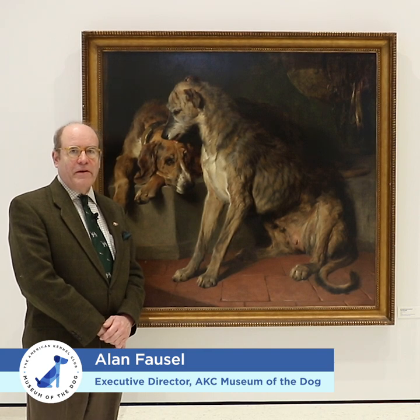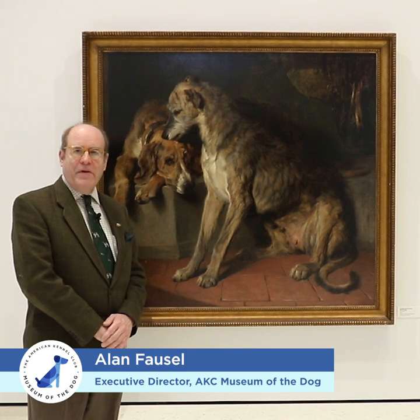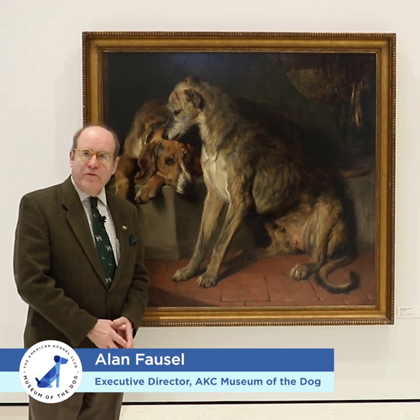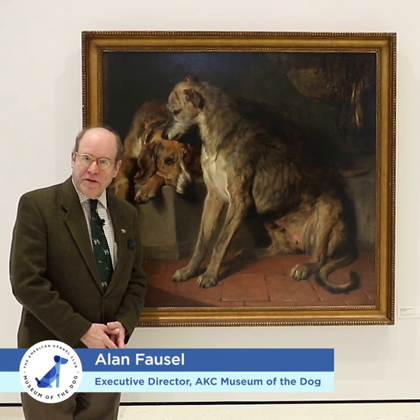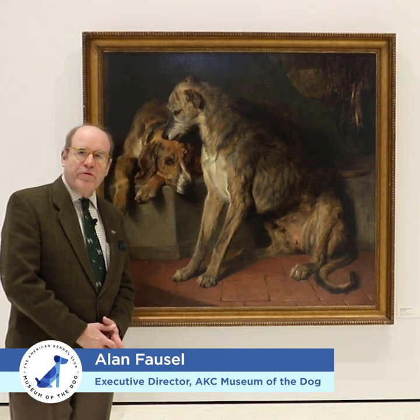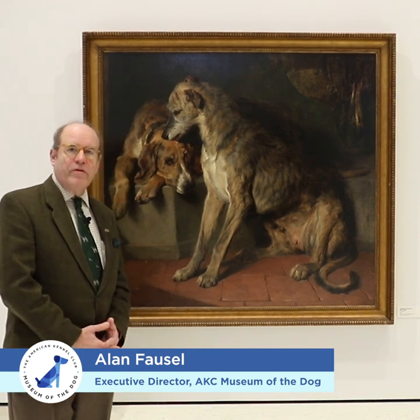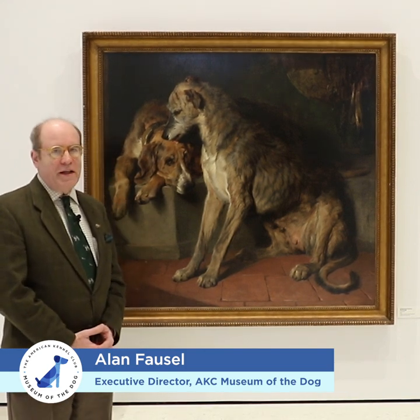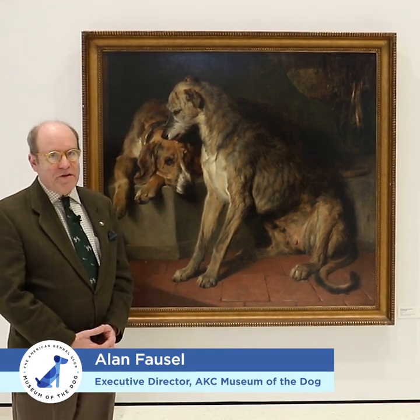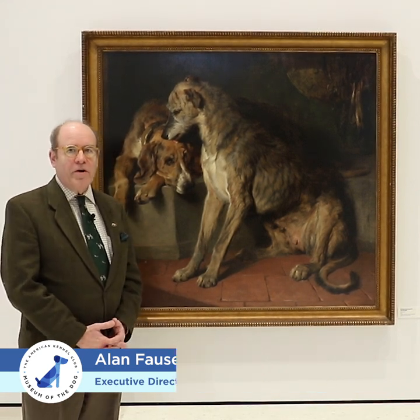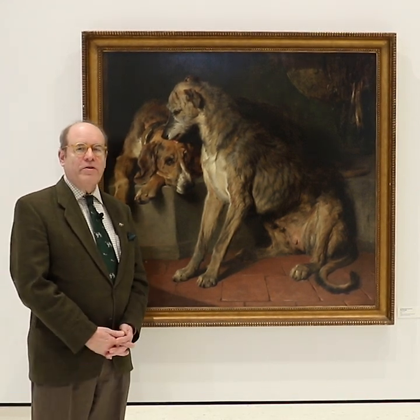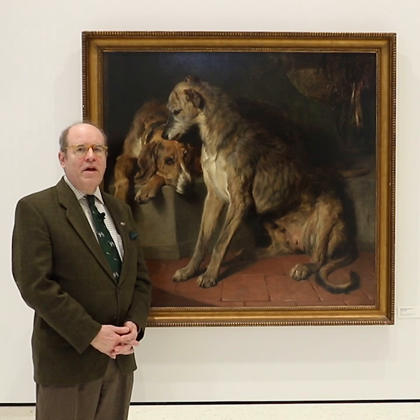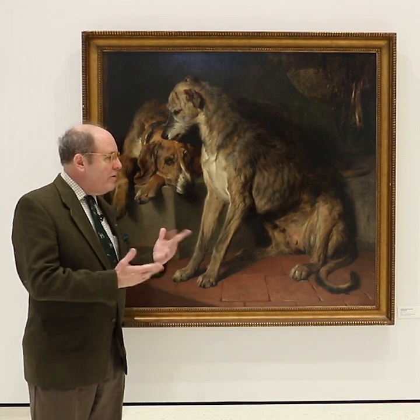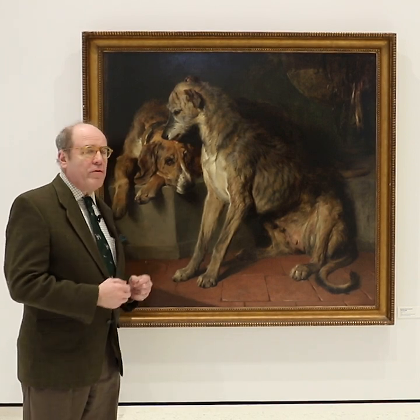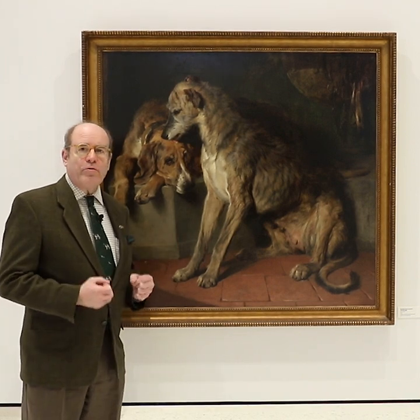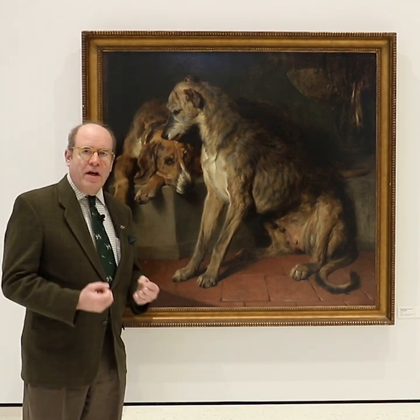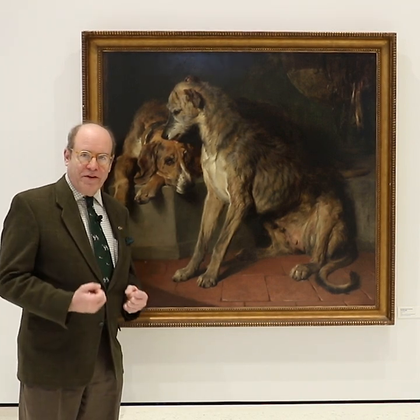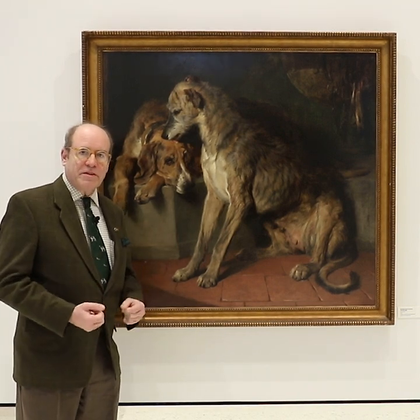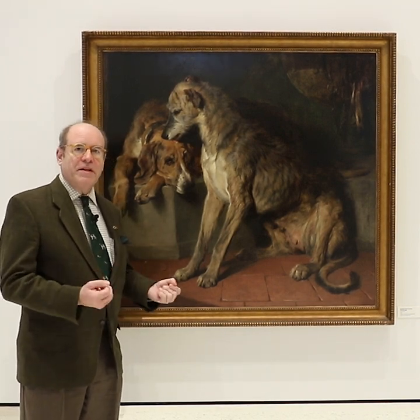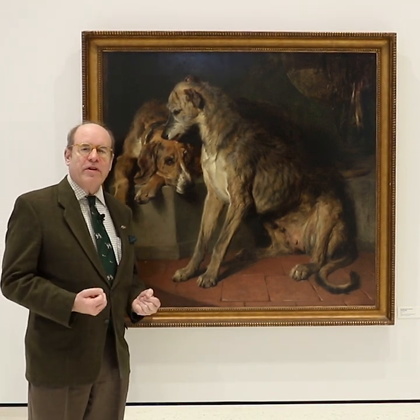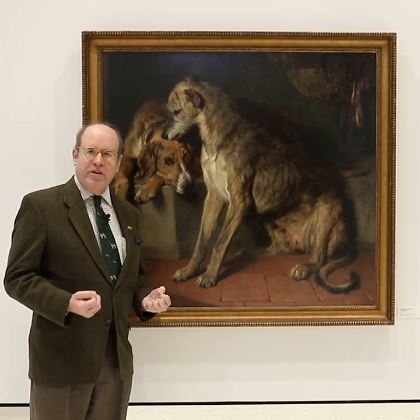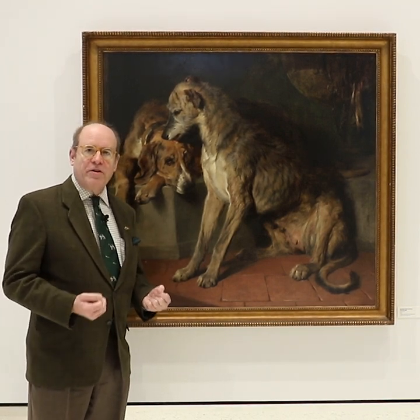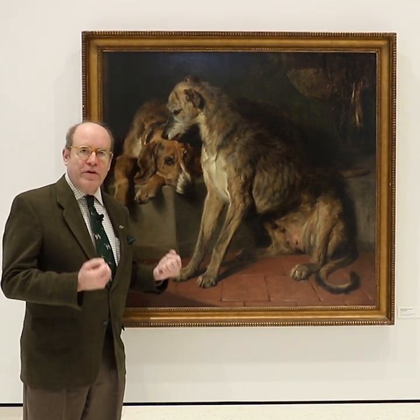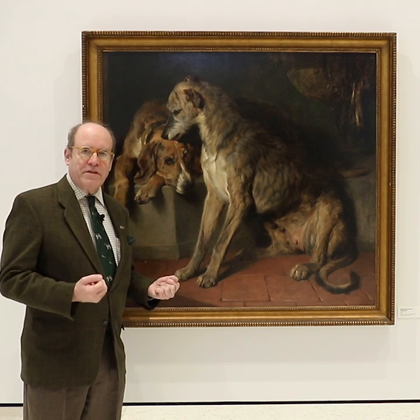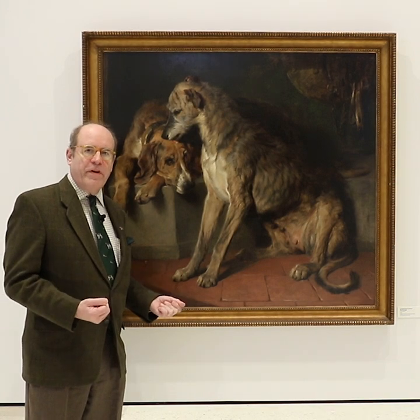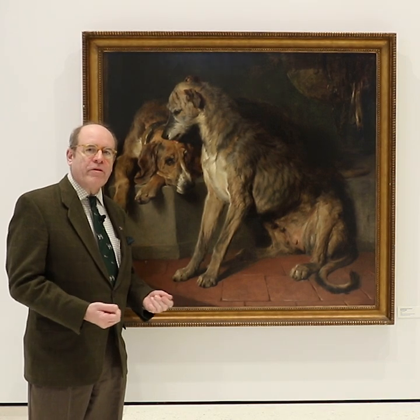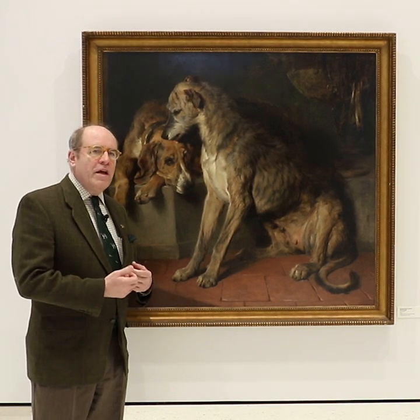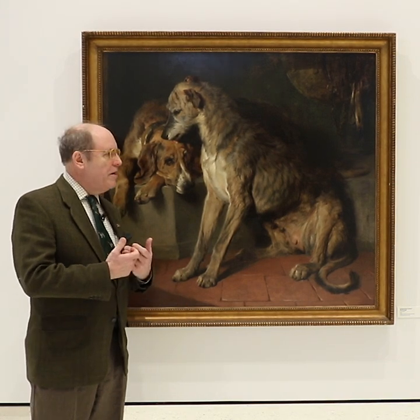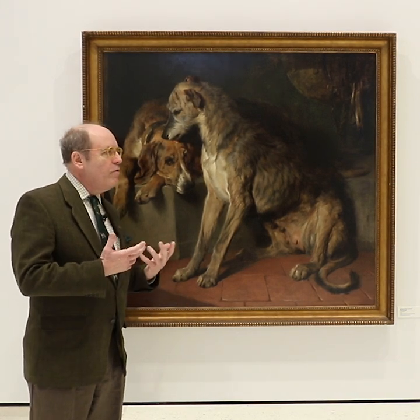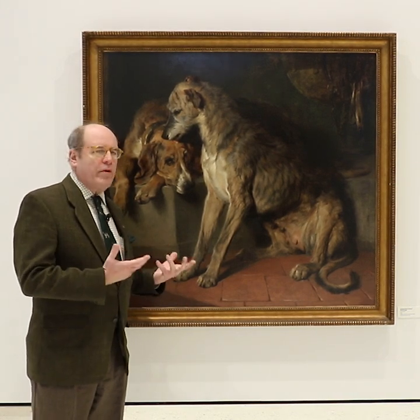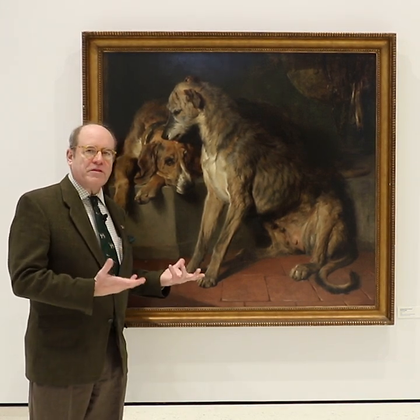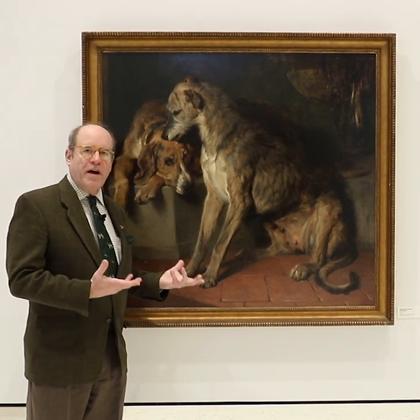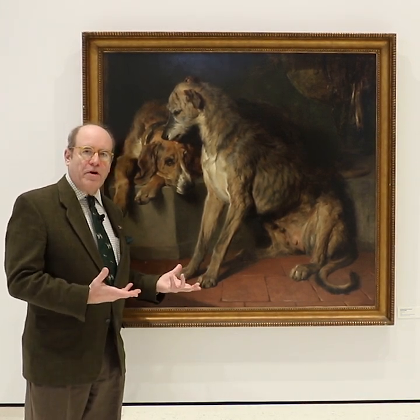Hi, I'm Alan Foss, Executive Director of the AKC Museum of the Dog in New York. Today we're in front of one of the great gems of the collection. It's a painting by Sir Edward Henry Landseer, Victoria's favorite painter and one of the great painters of dogs of all time.